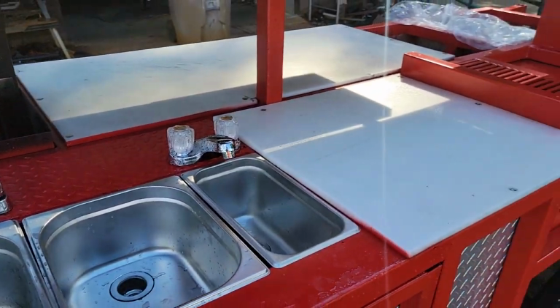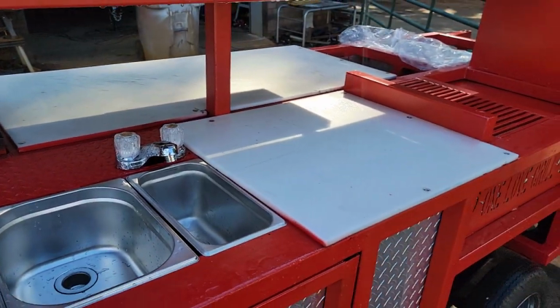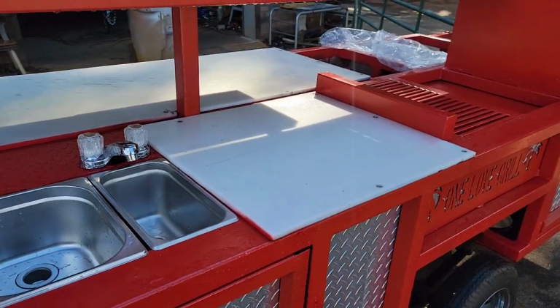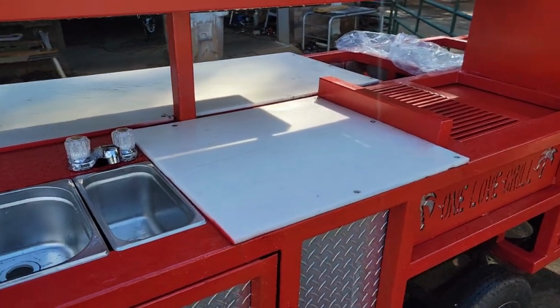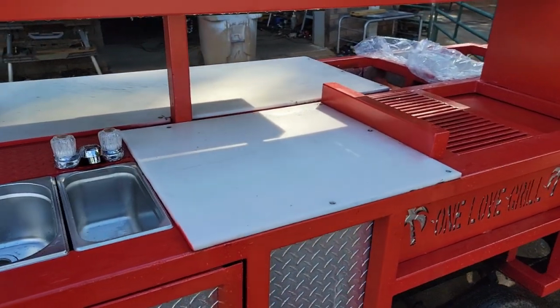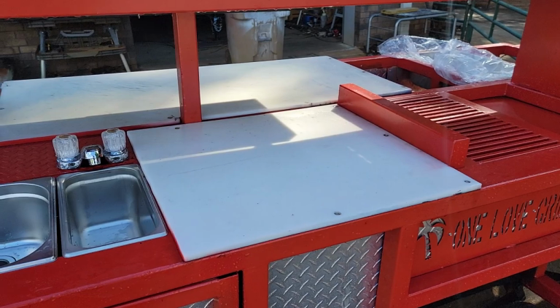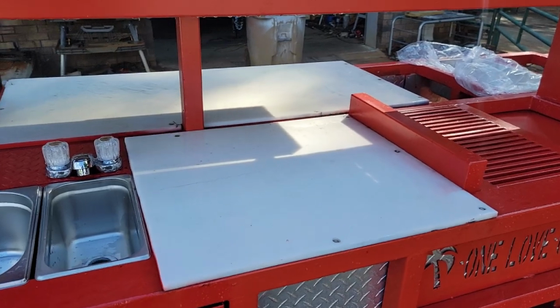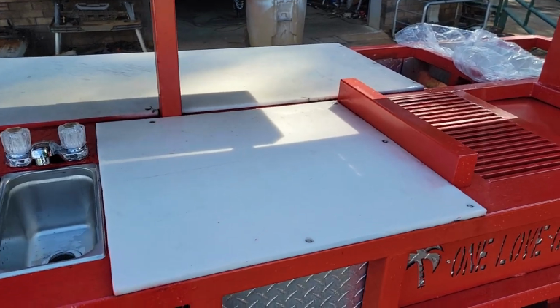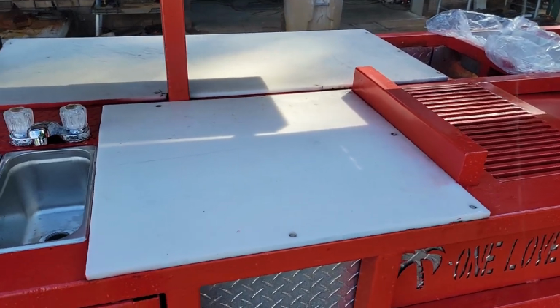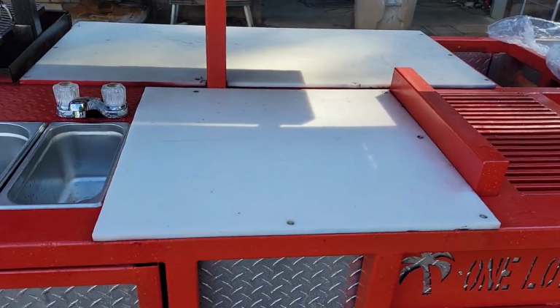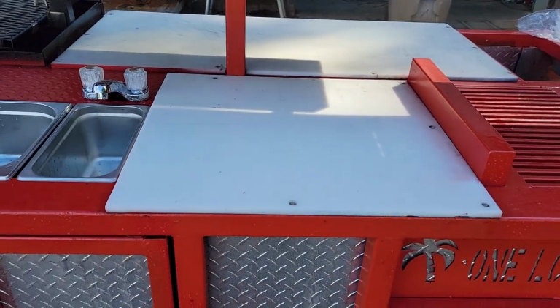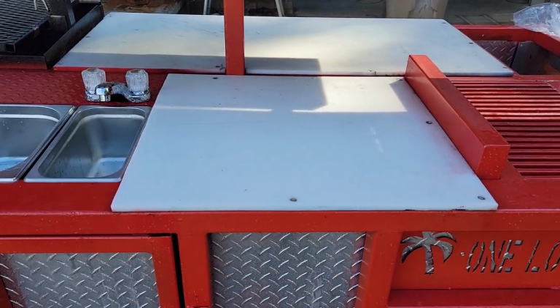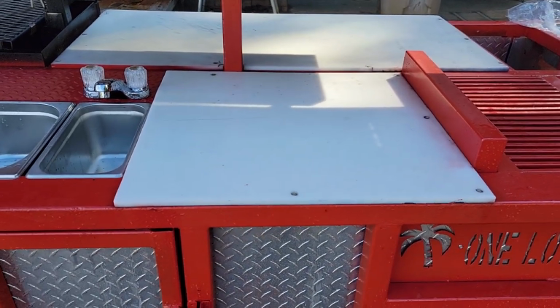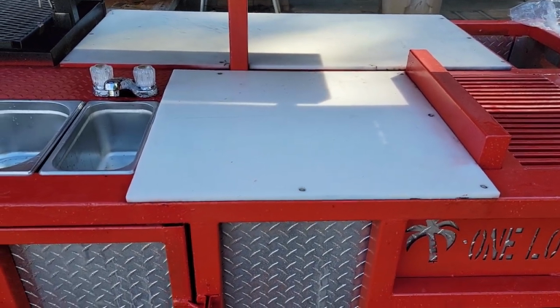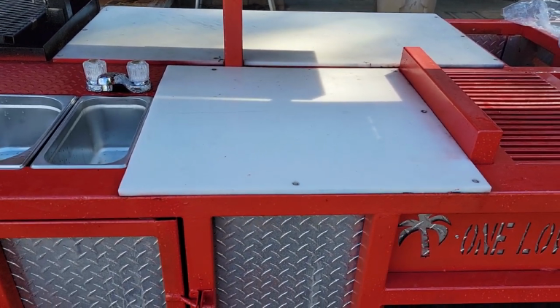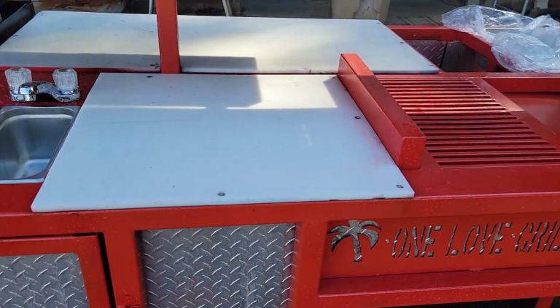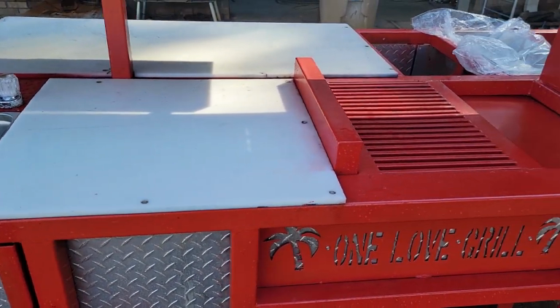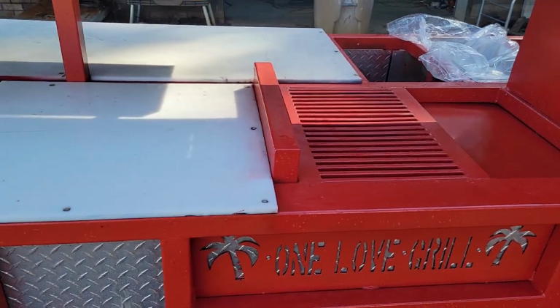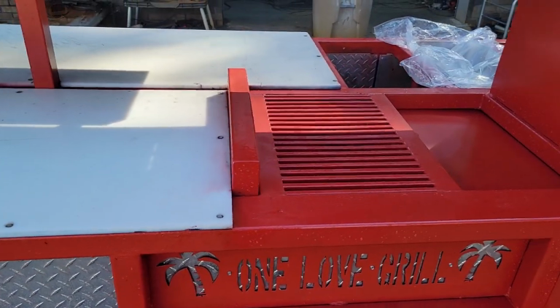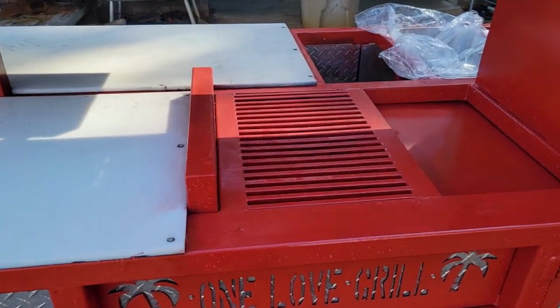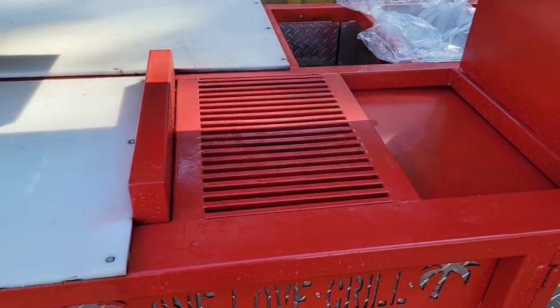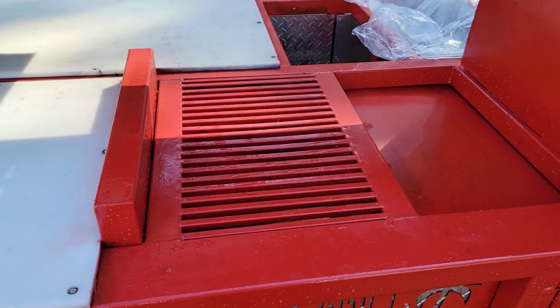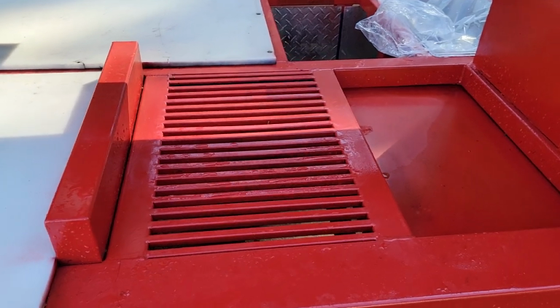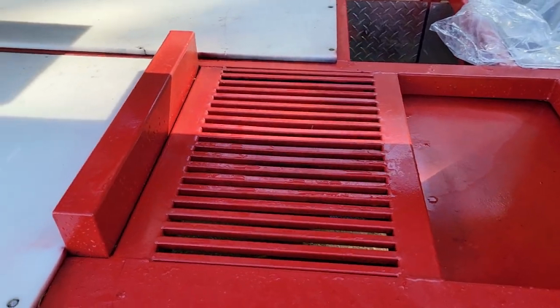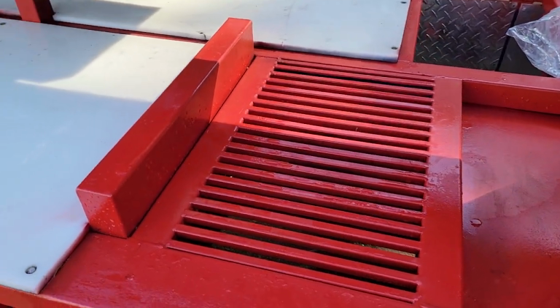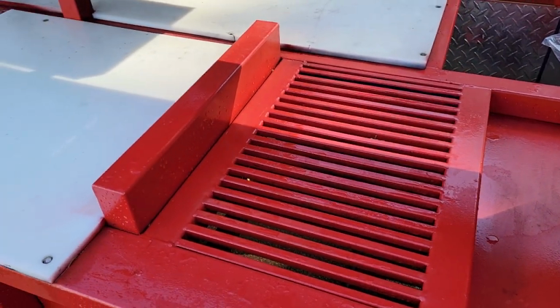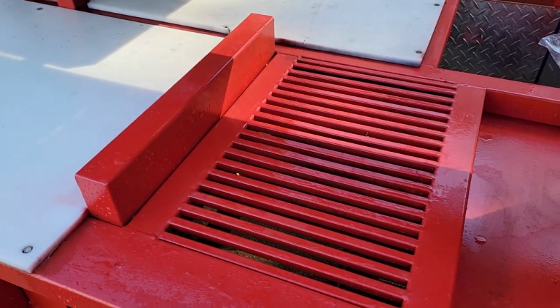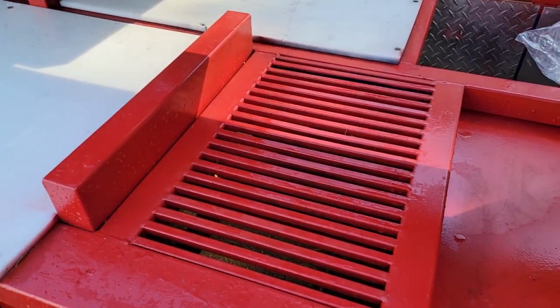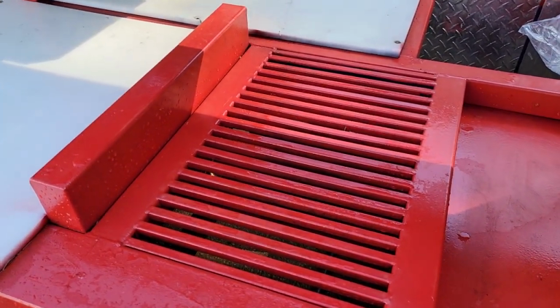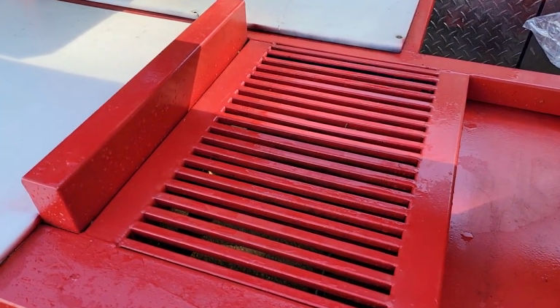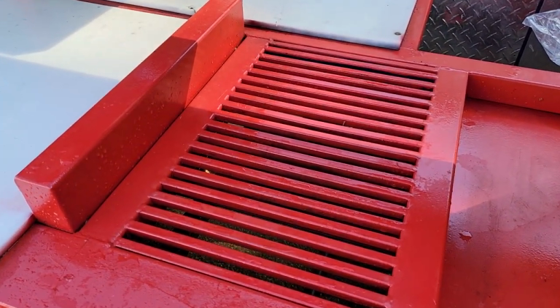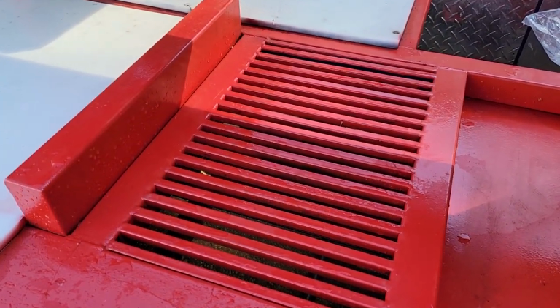Over here is a nice NSF approved cutting top. Here is a super heavy-duty grill burner.